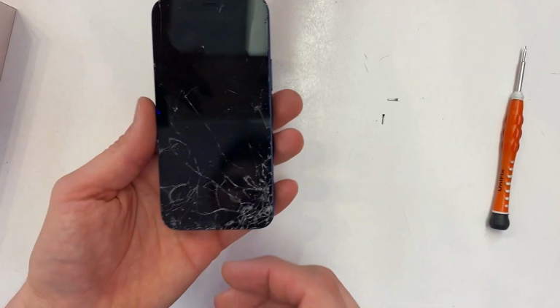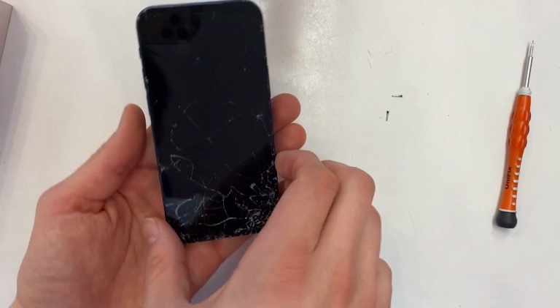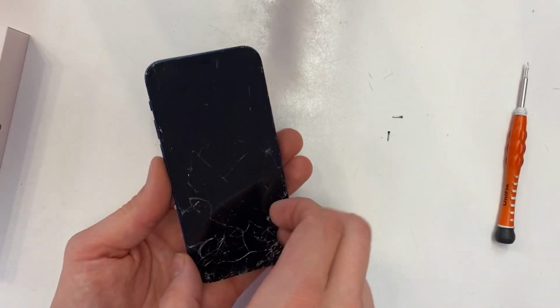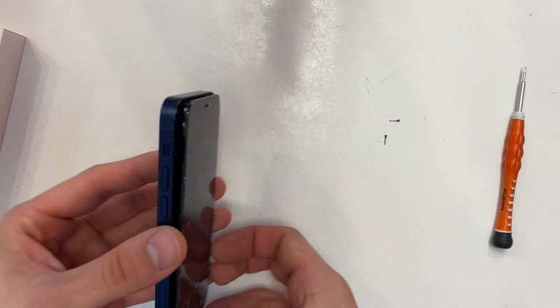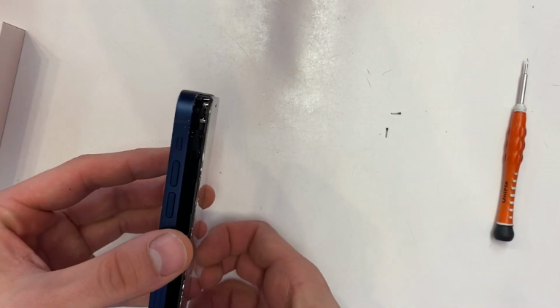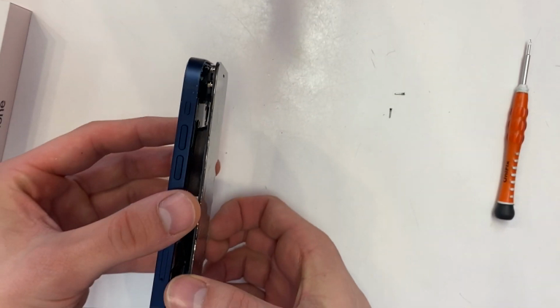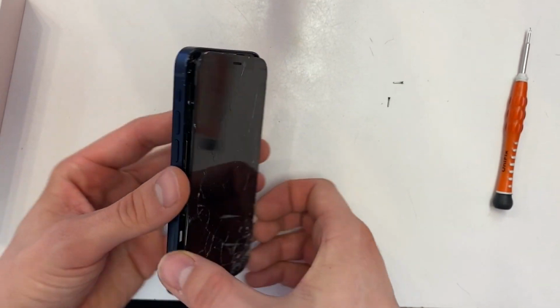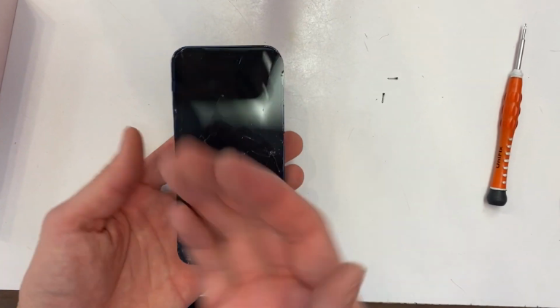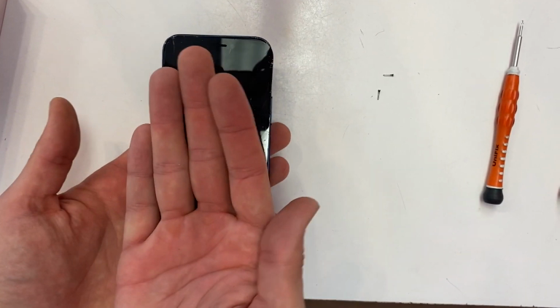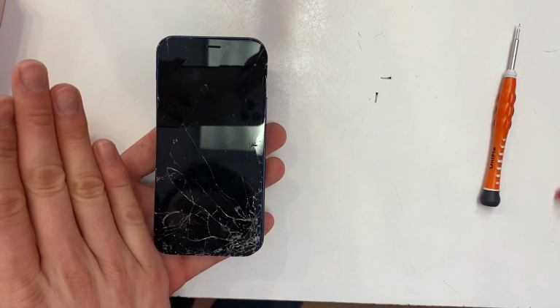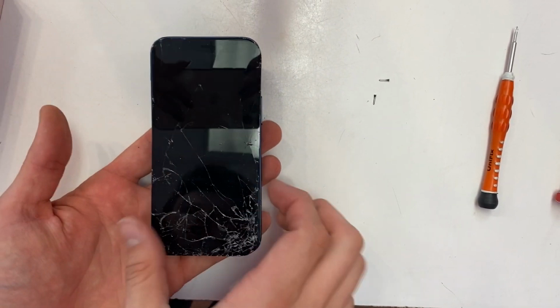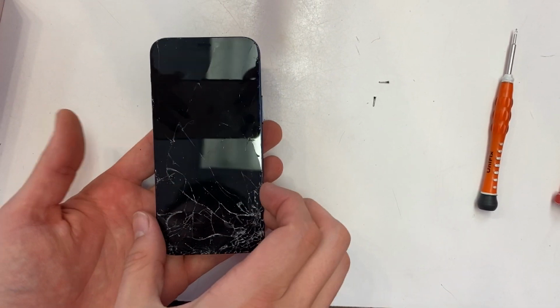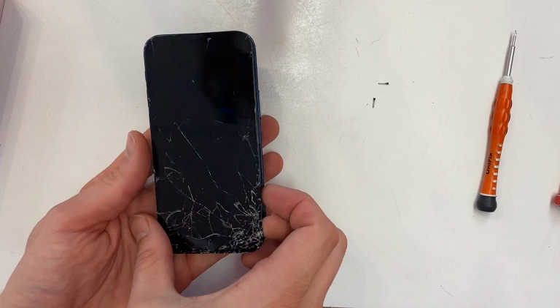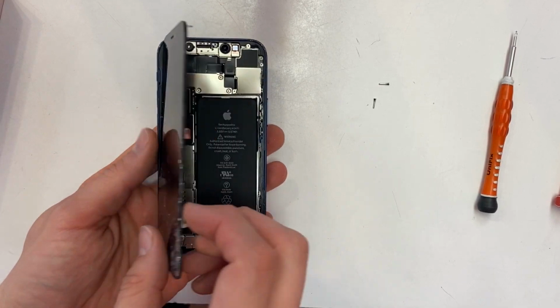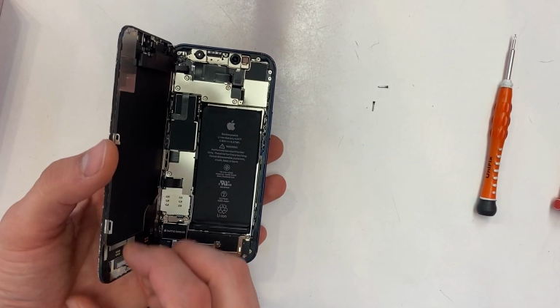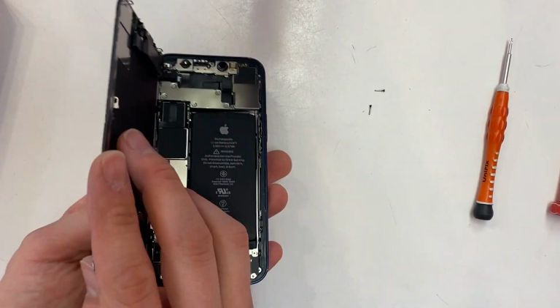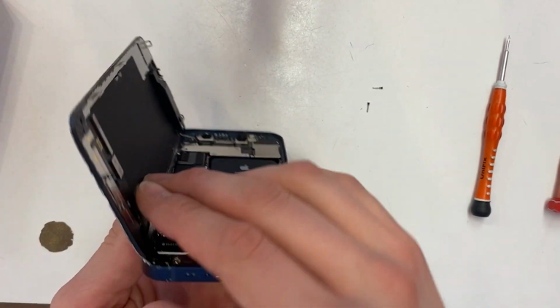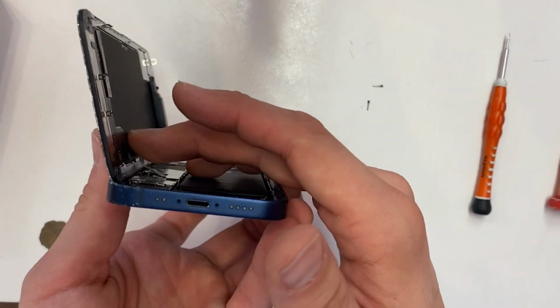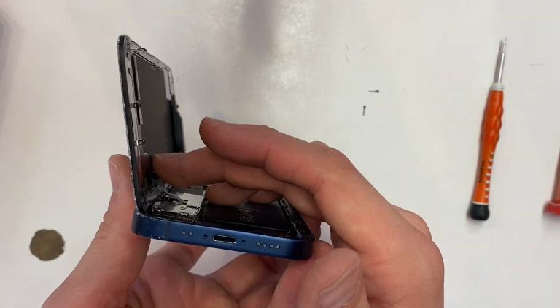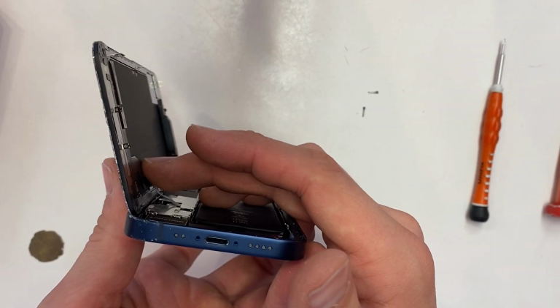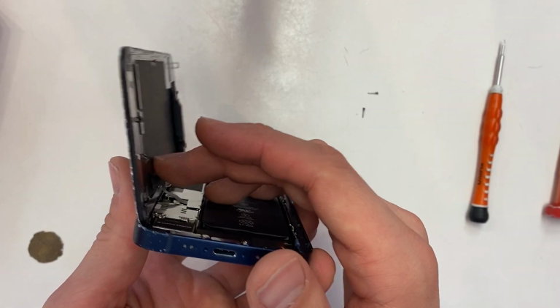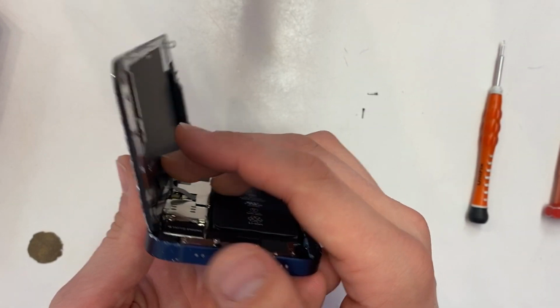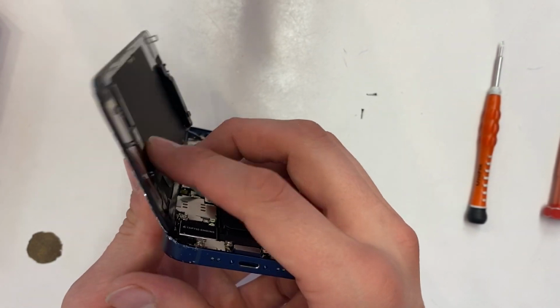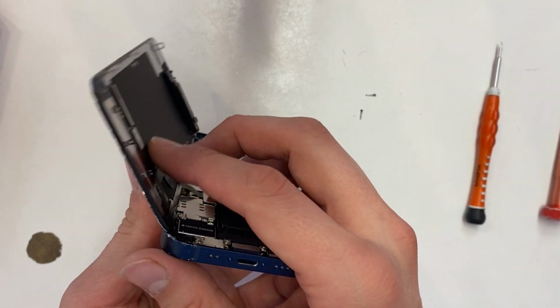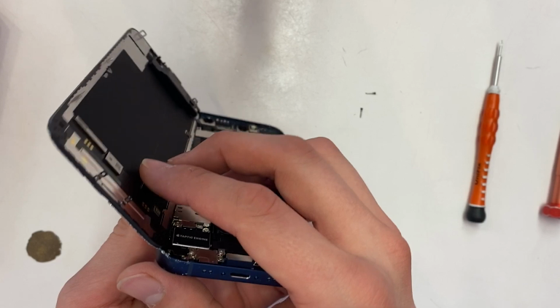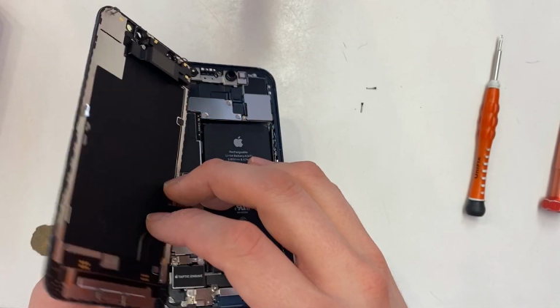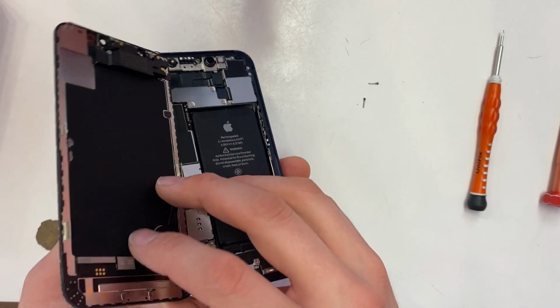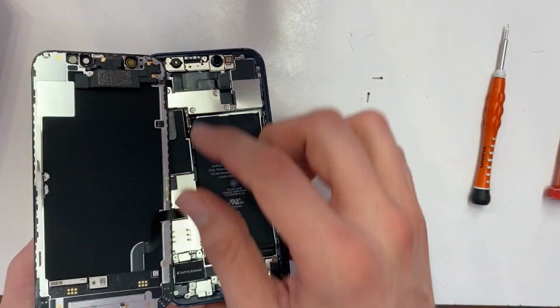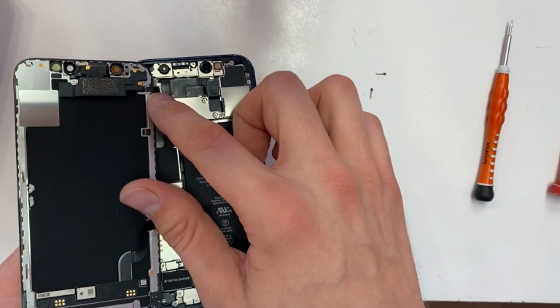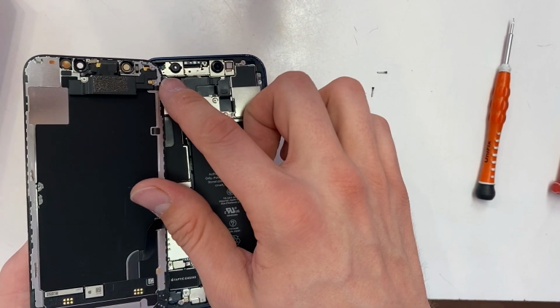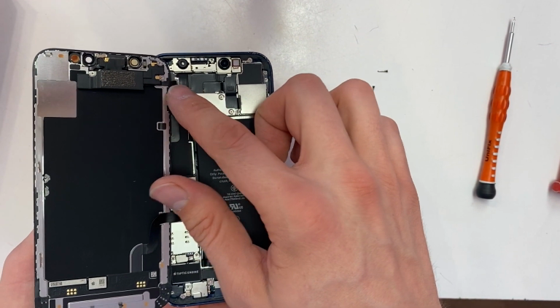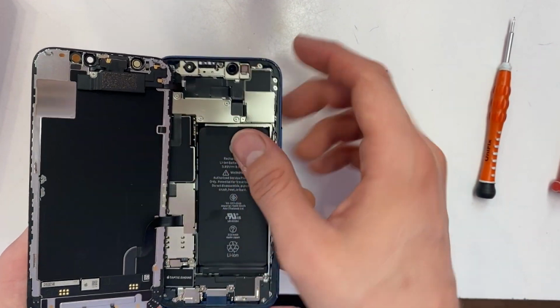Once you have your screen completely lifted off of the frame, open it like a book this way. Keep it at about 90 to 100 degrees. If you go further than this, you could possibly rip this wire if you don't do it right.